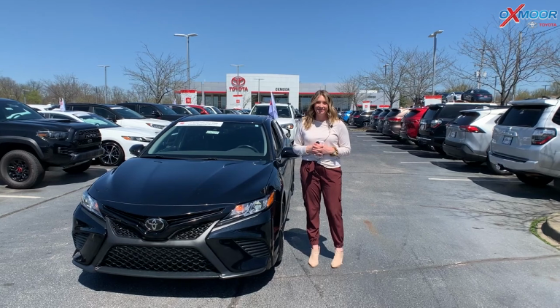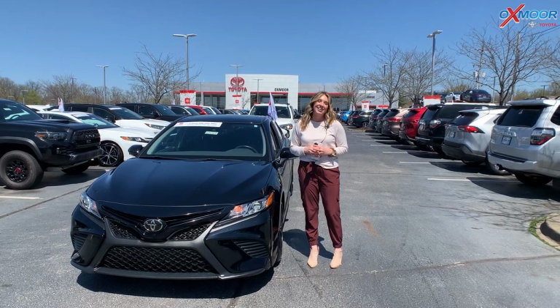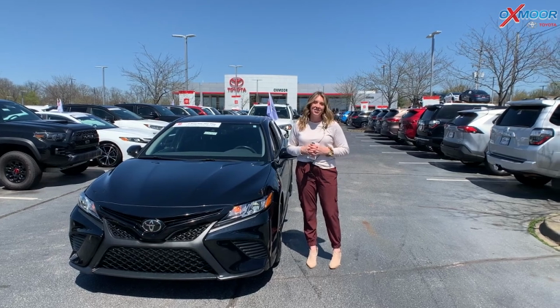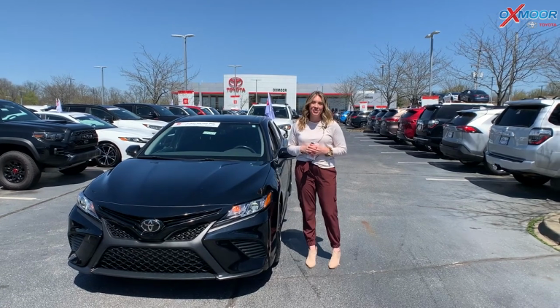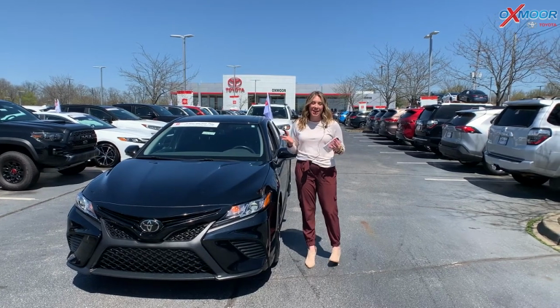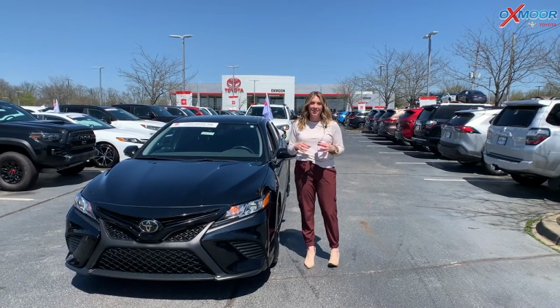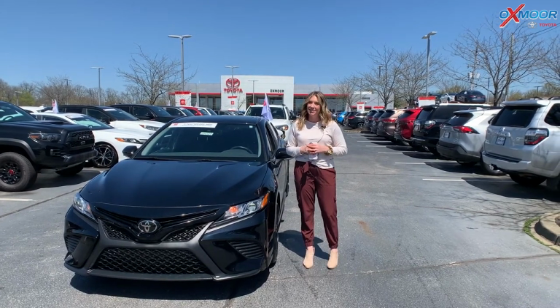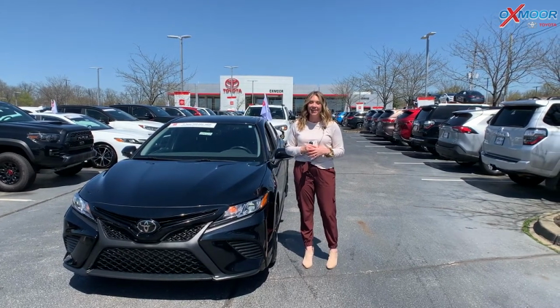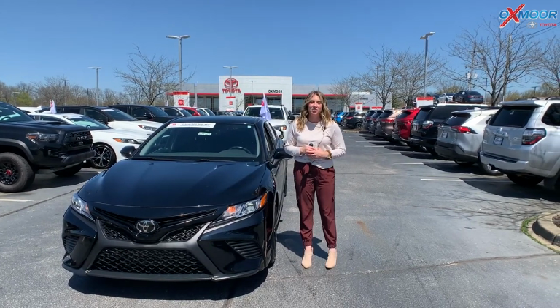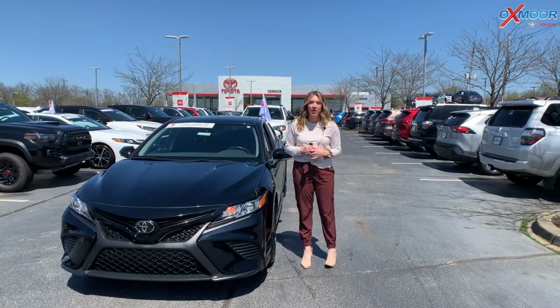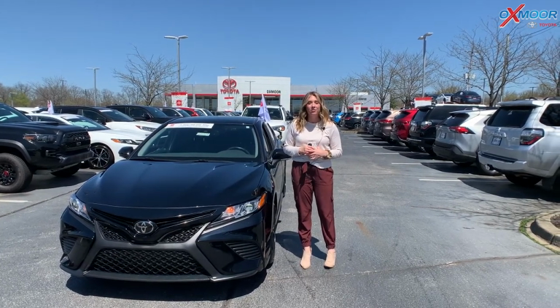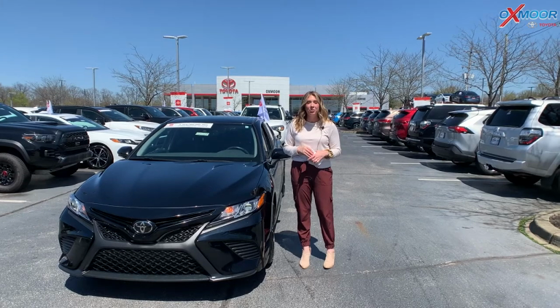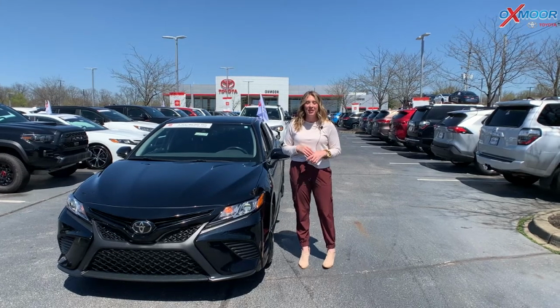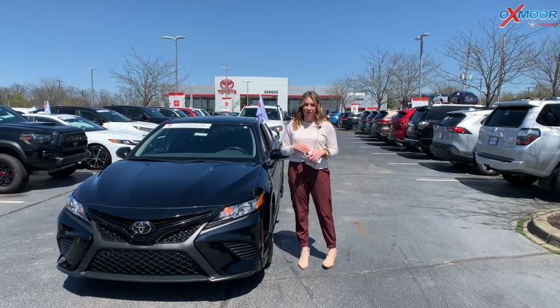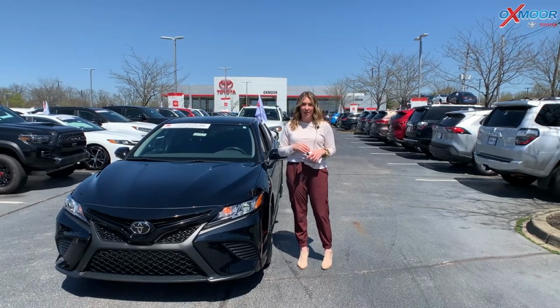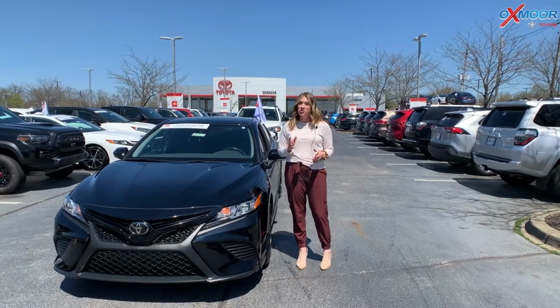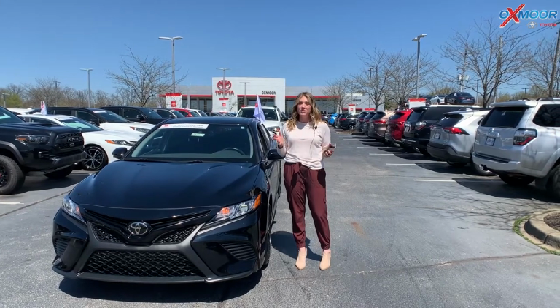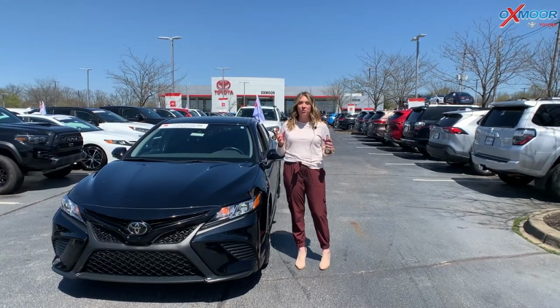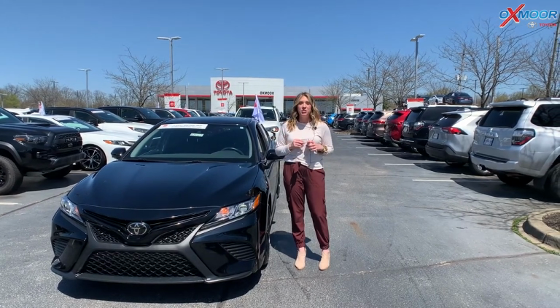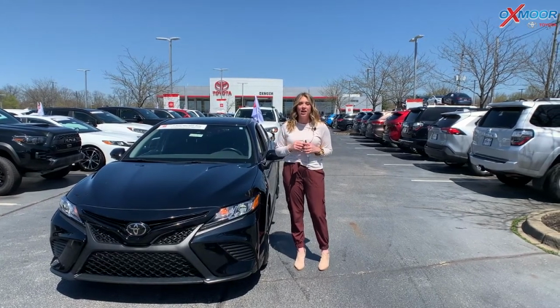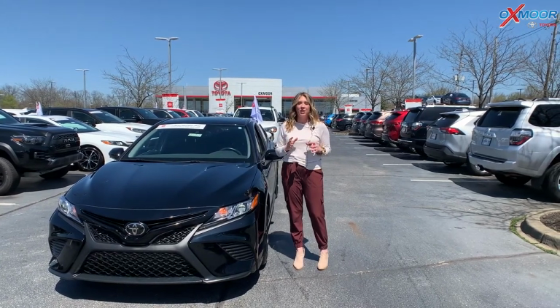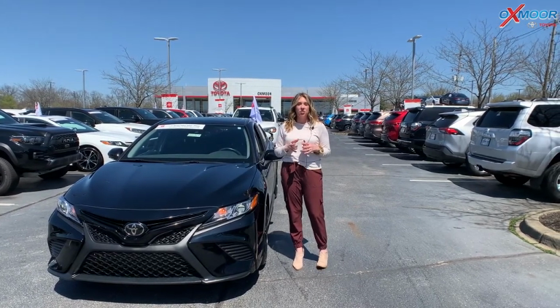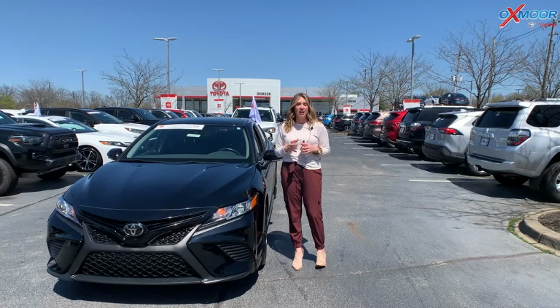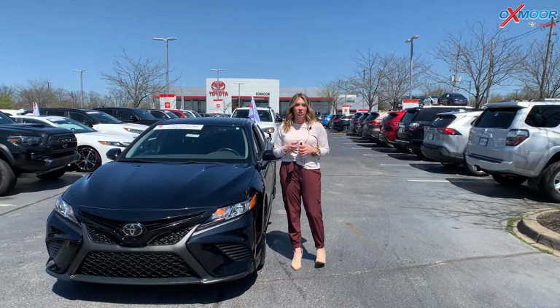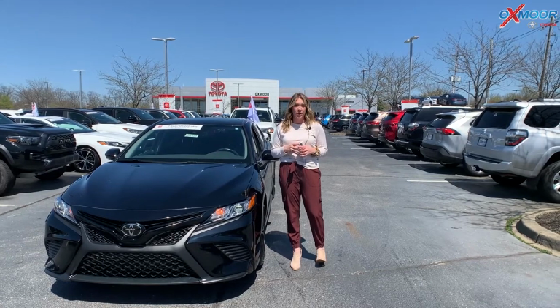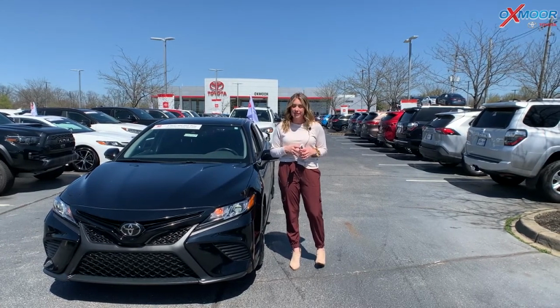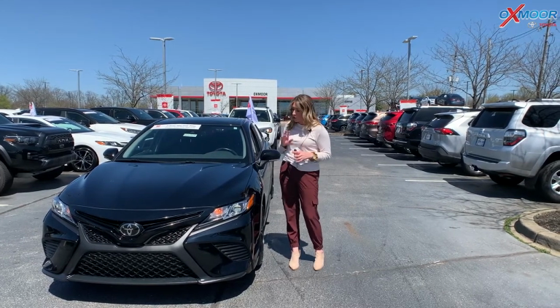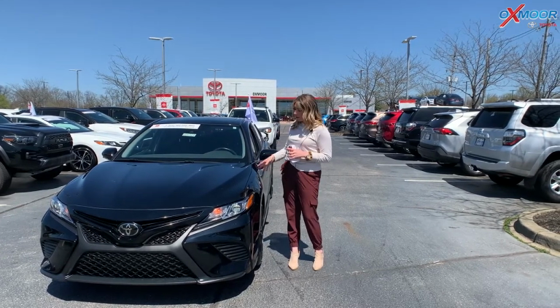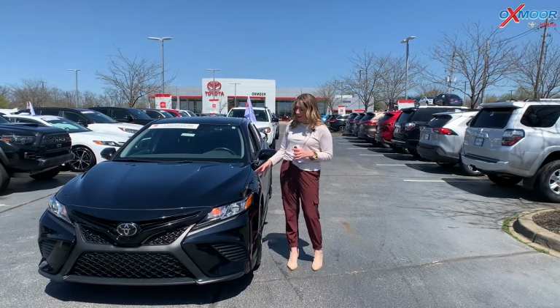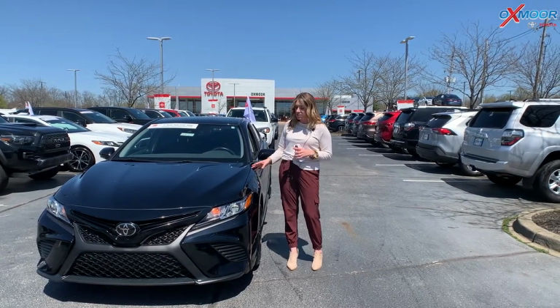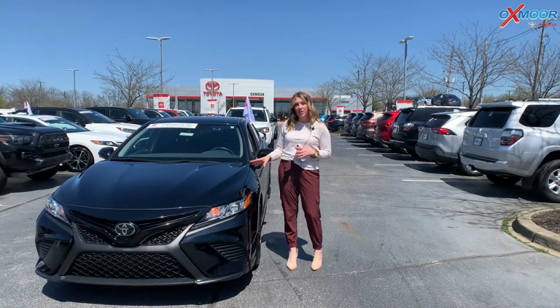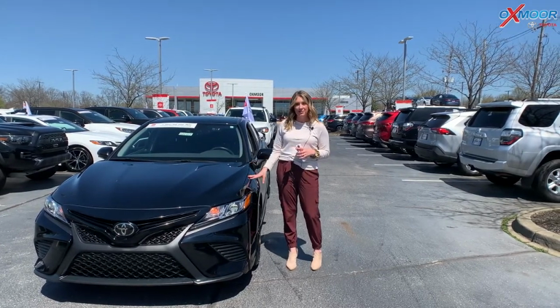Good afternoon, it's Gabrielle. I'm here today at Oxmoor Toyota for our pre-owned vehicles of the week. This week we're going to have three certified pre-owned Toyotas. We are going to go ahead and start with the Camry.